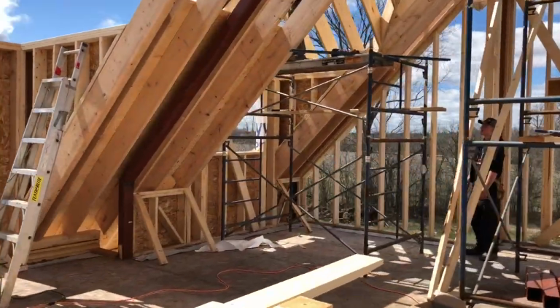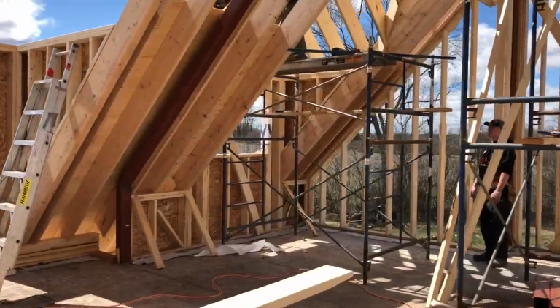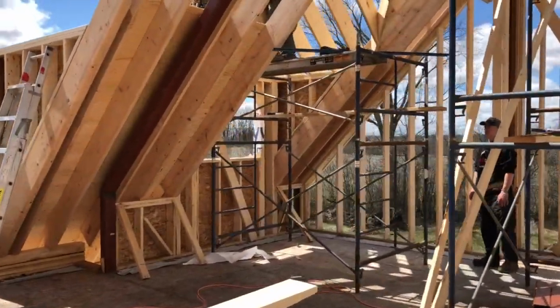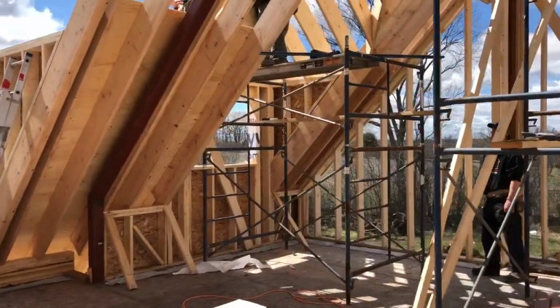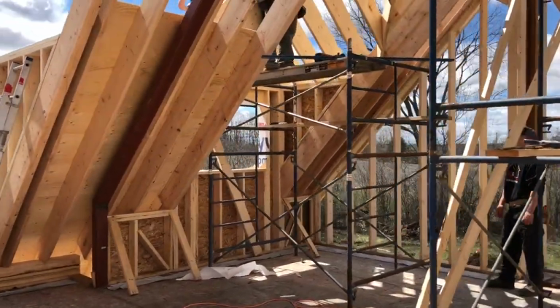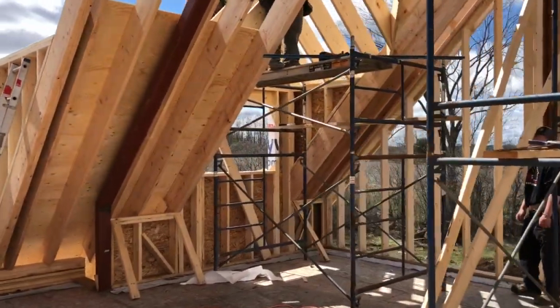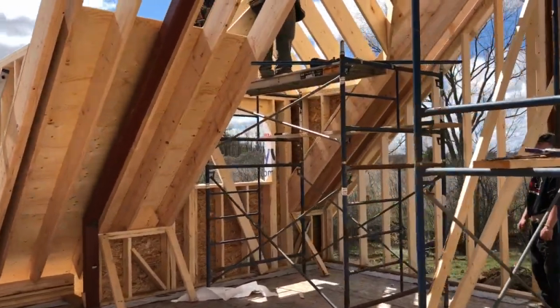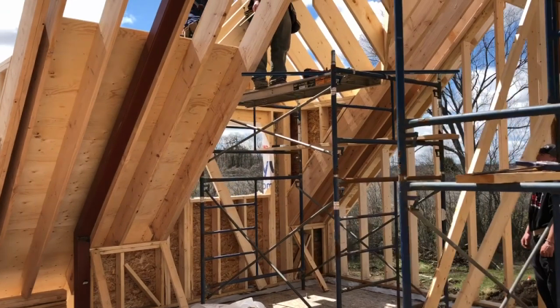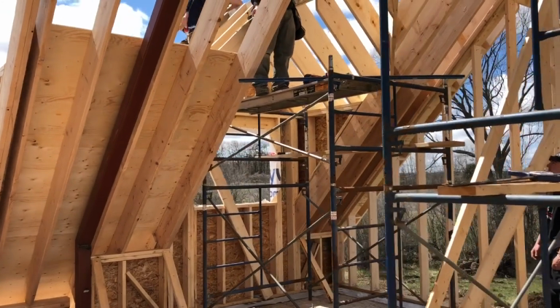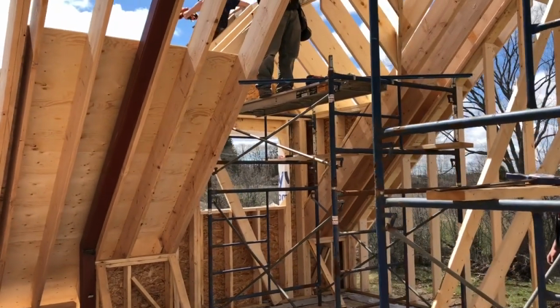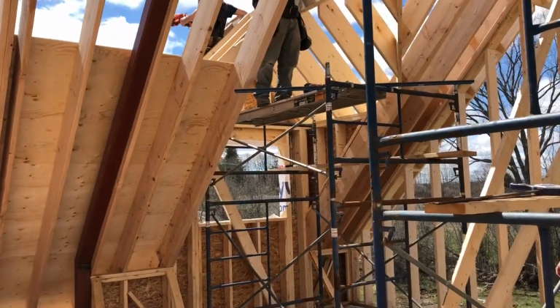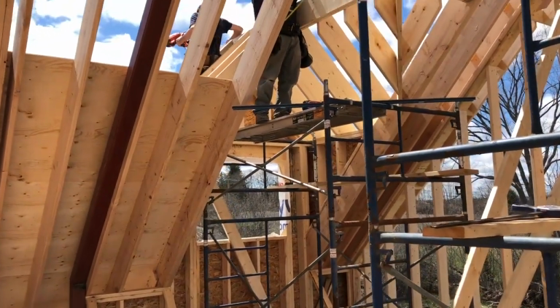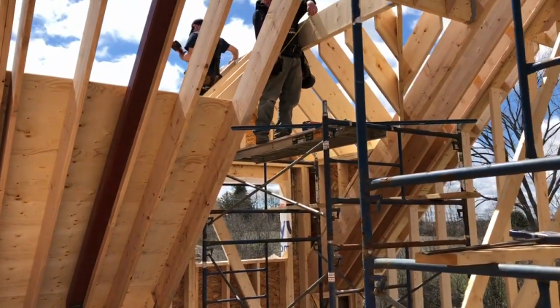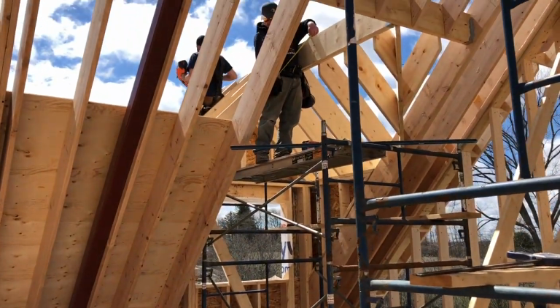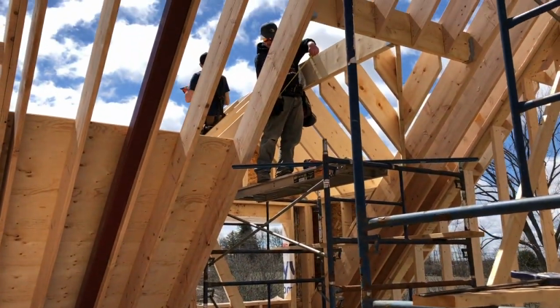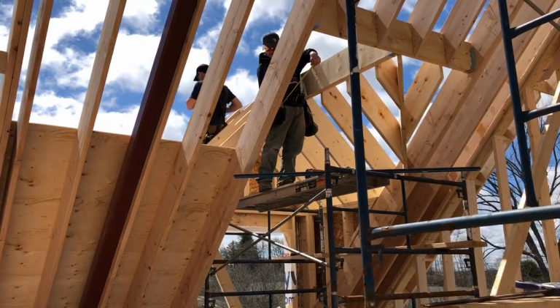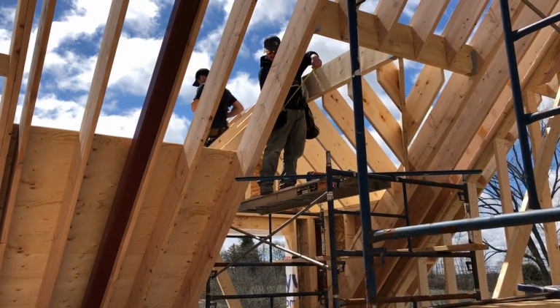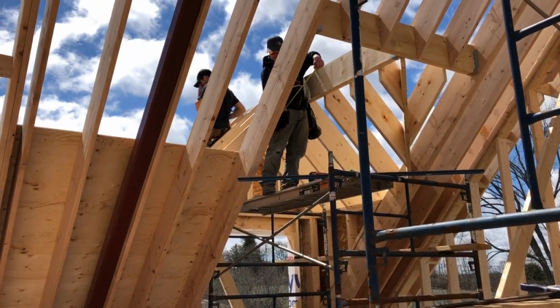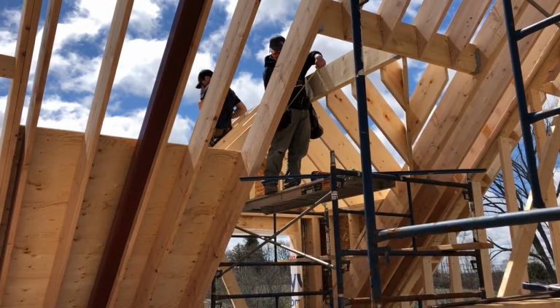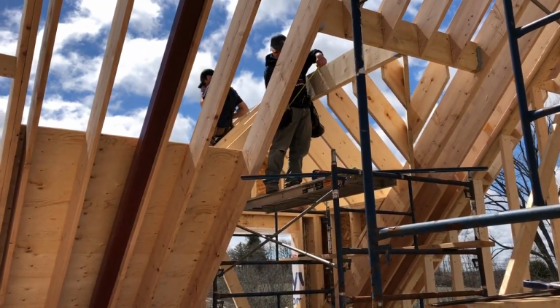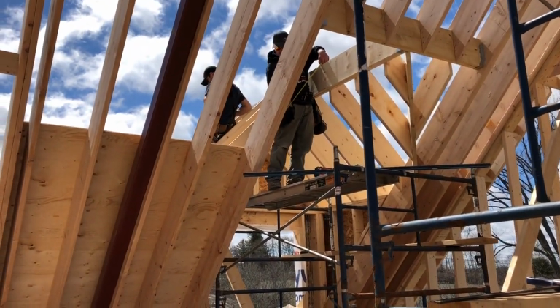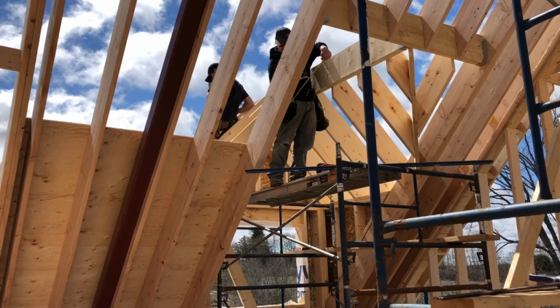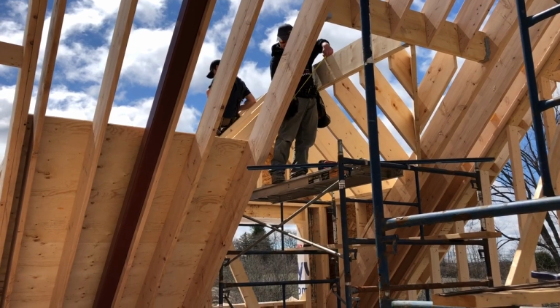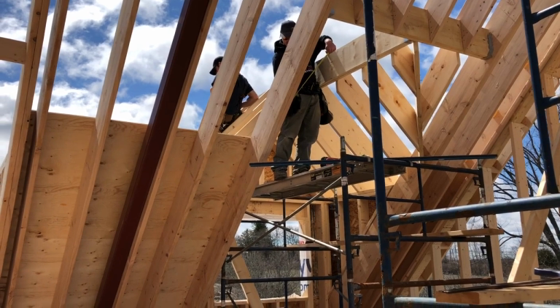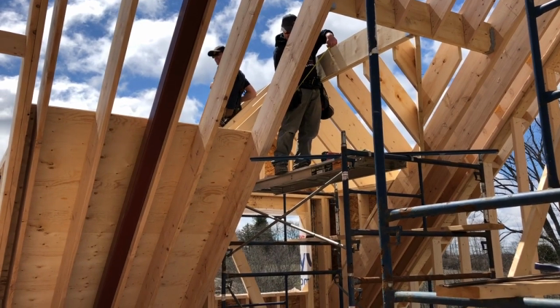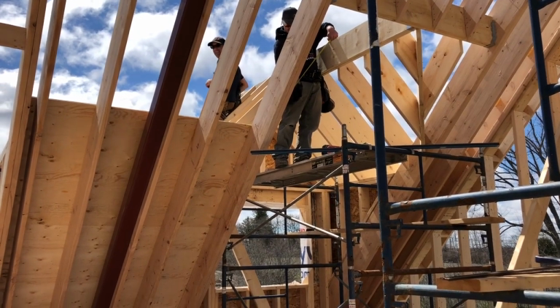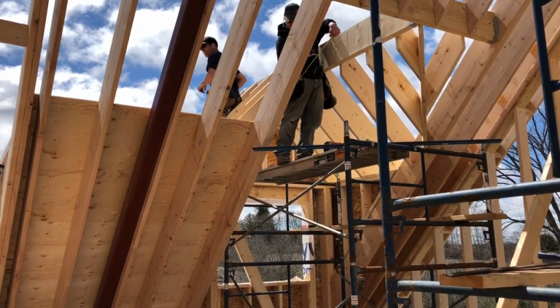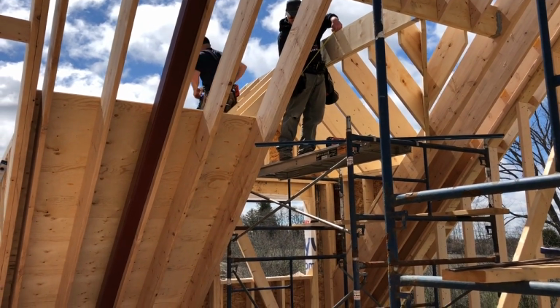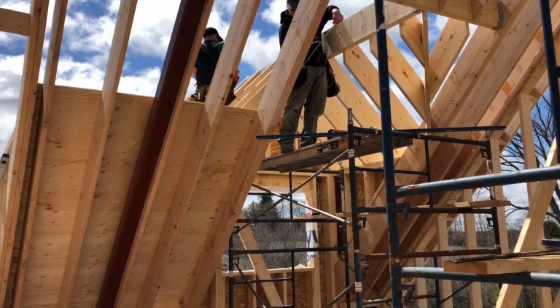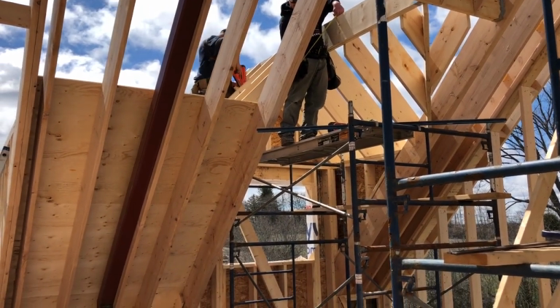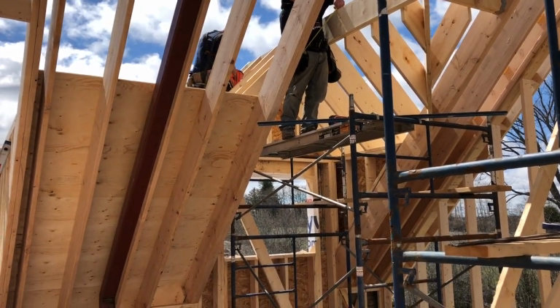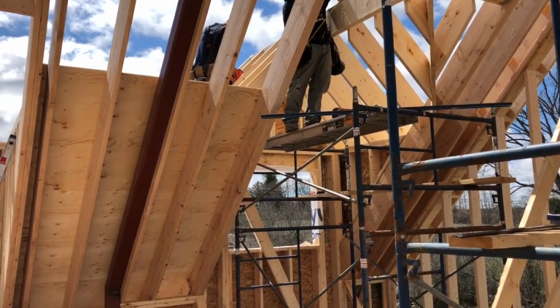We're framing in the first dormer here — we have six to do on this roof. It's all about measuring and cutting the rafter exactly the way you measure it.